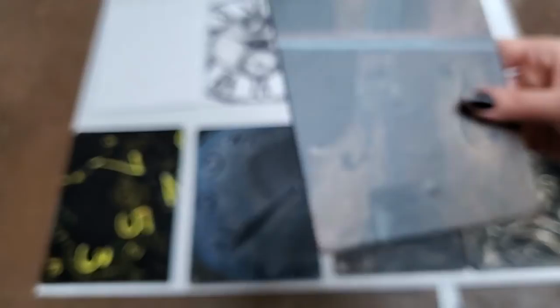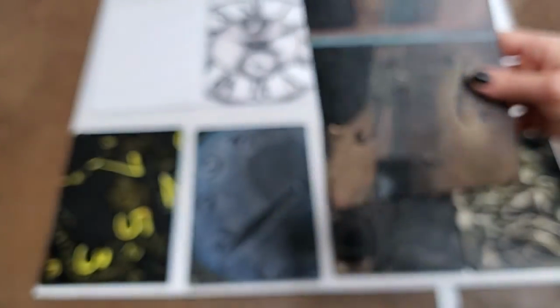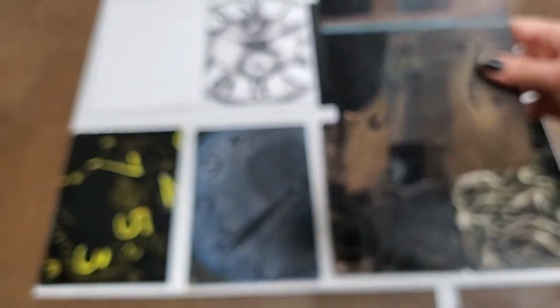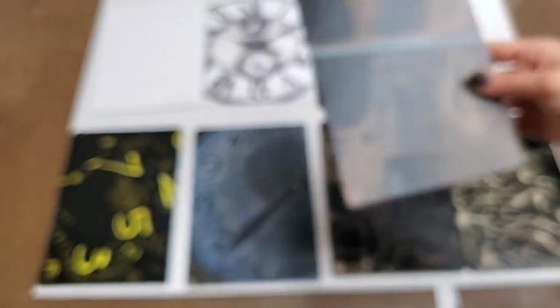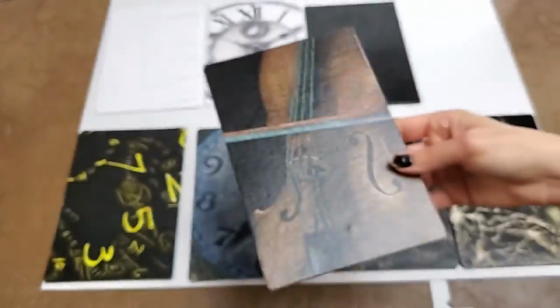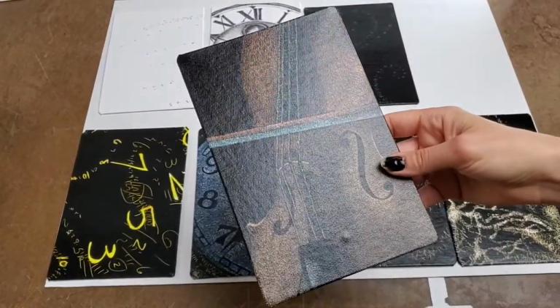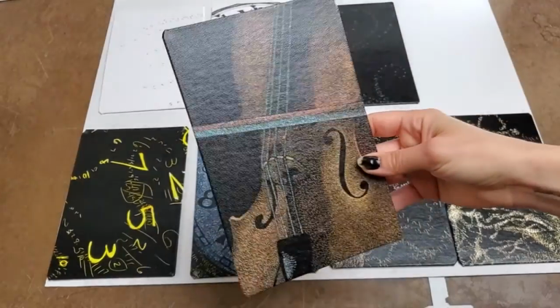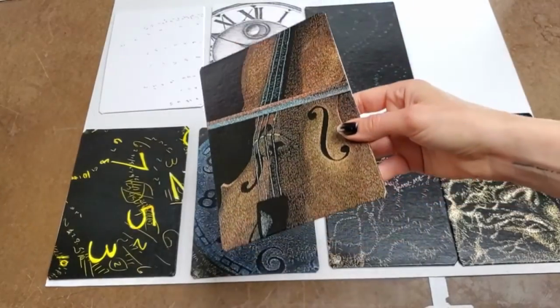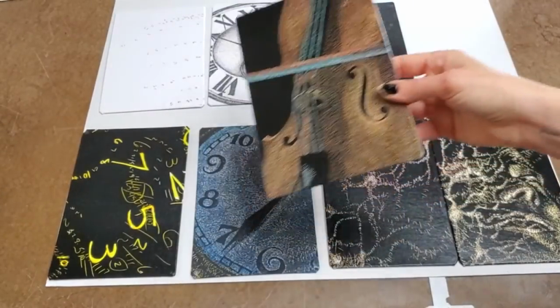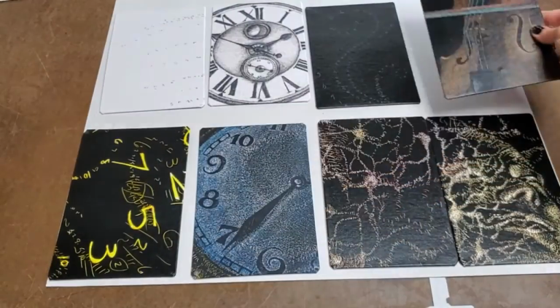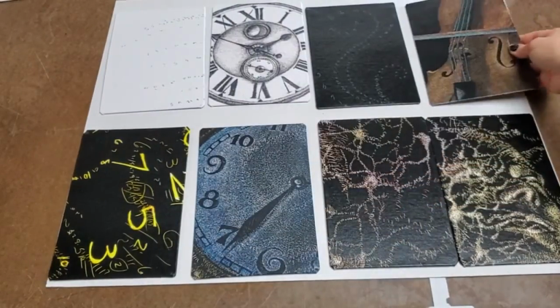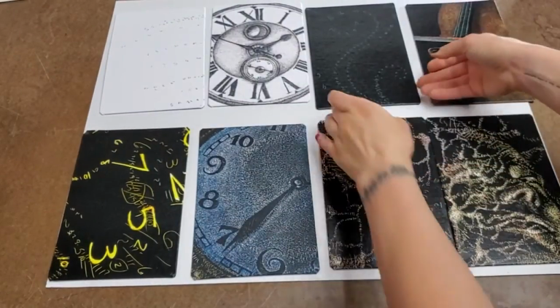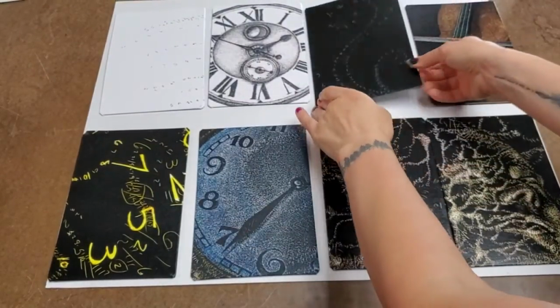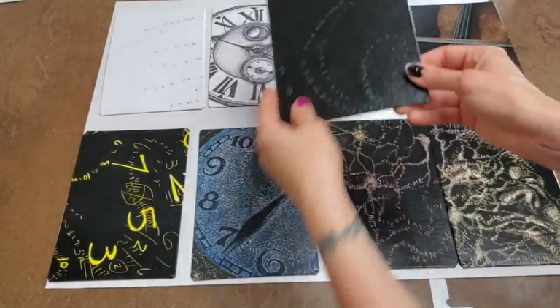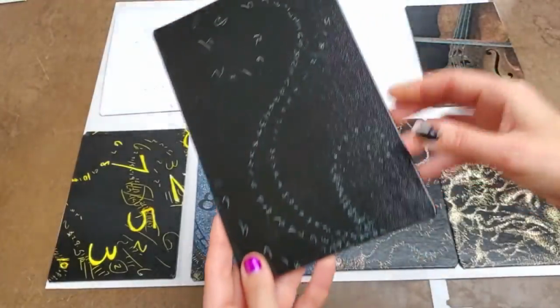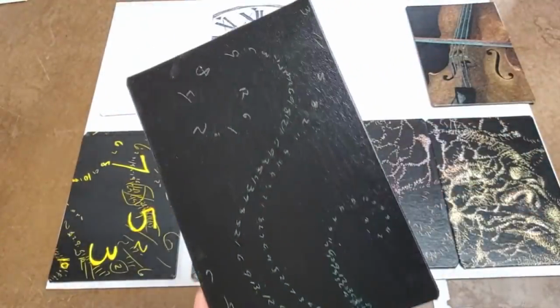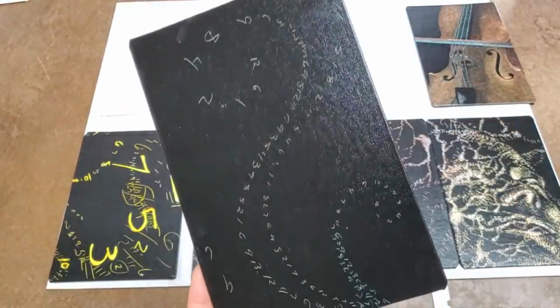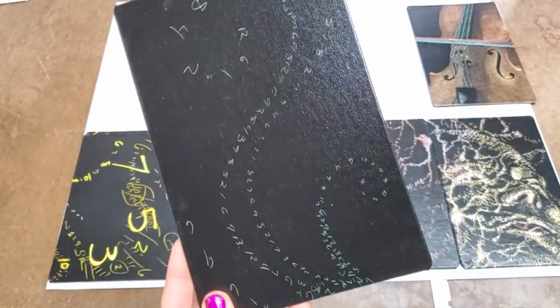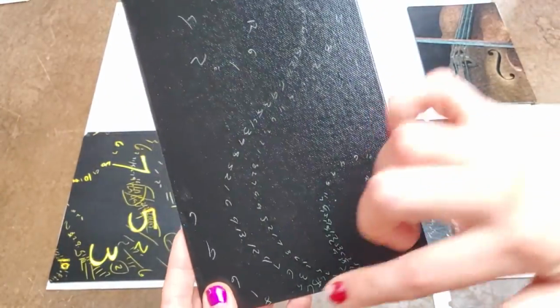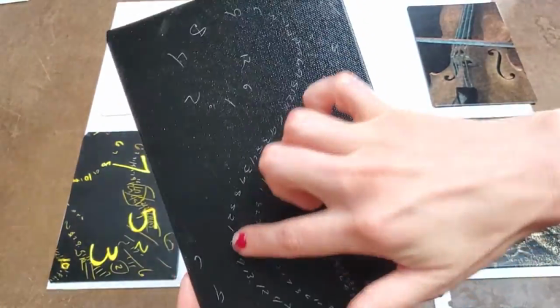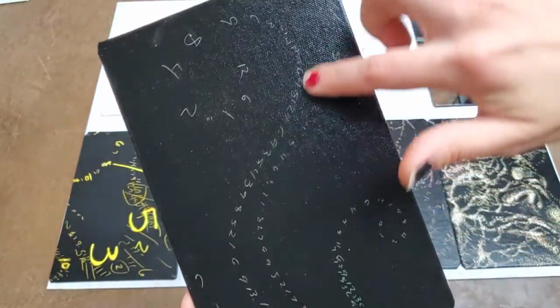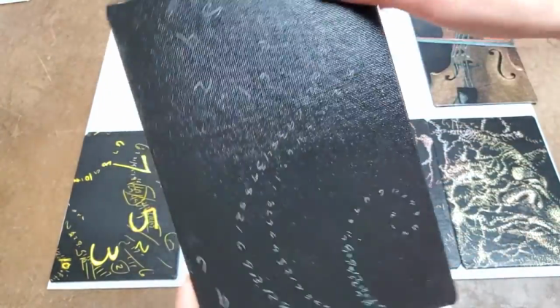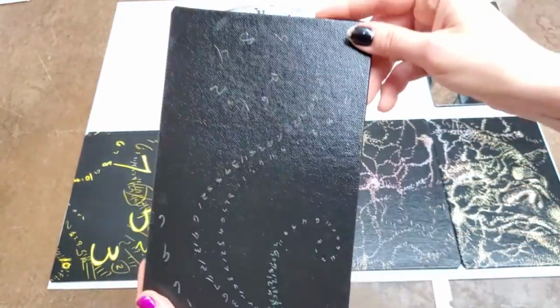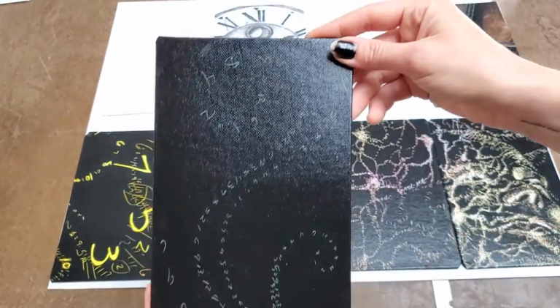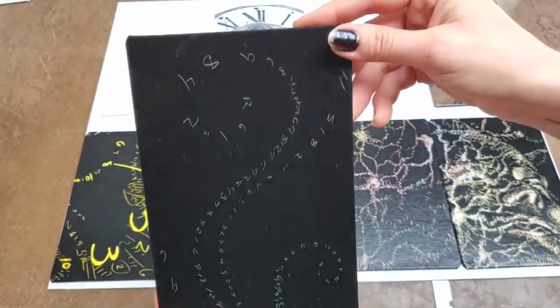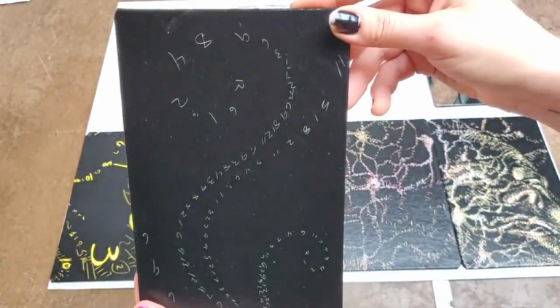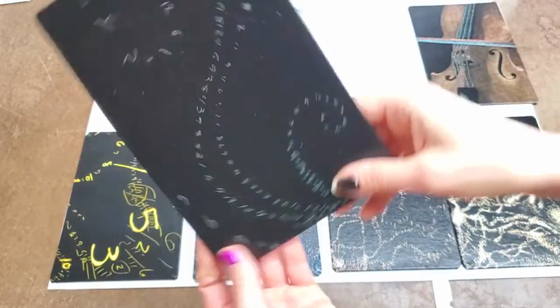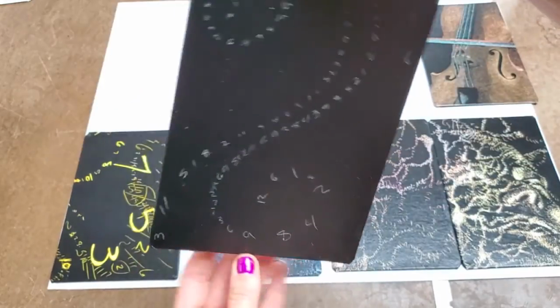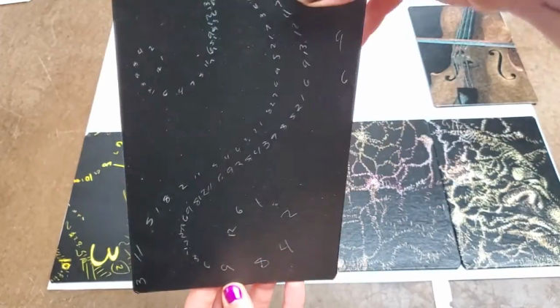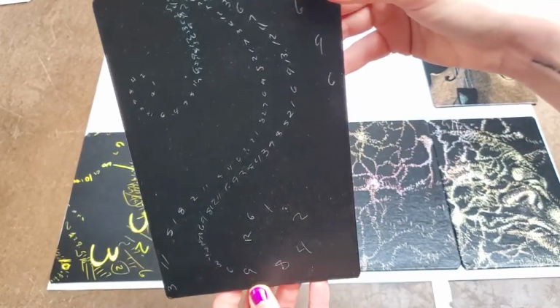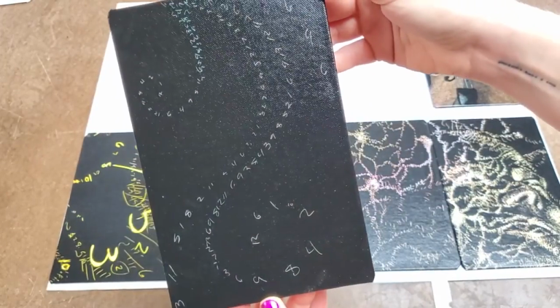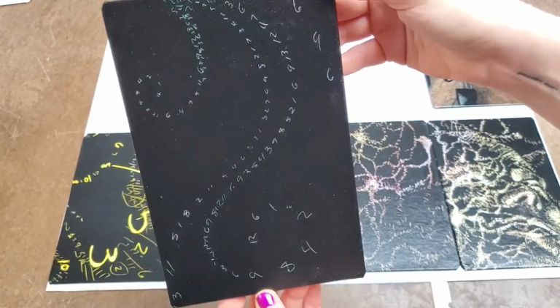There's also the 12th root of 2, which is important in establishing the Western tuning system. And this is the really gorgeous back — it has a nice beautiful spiral. You can choose to have it either this way or this way, it's up to you.